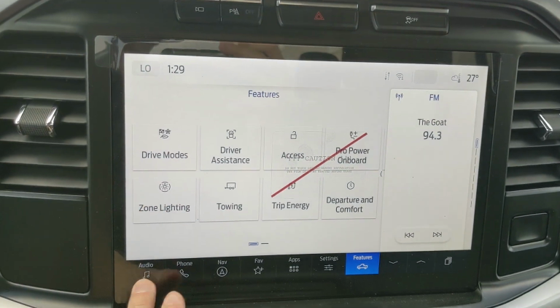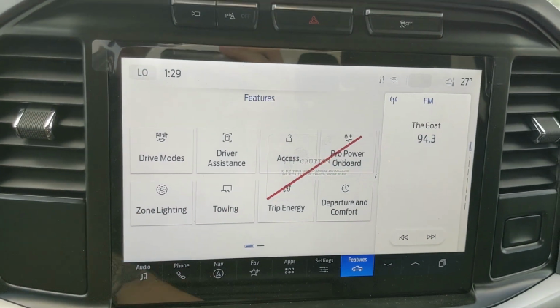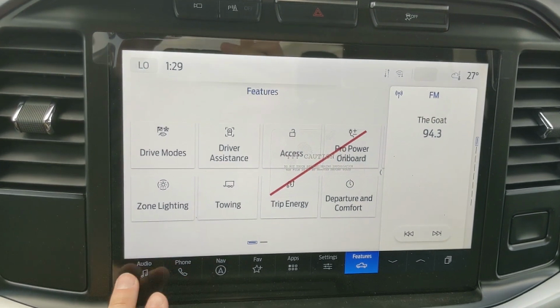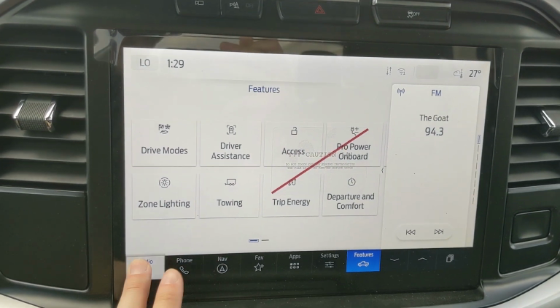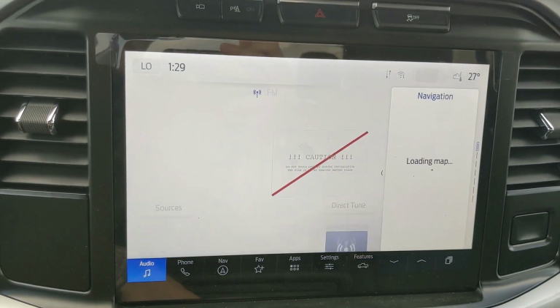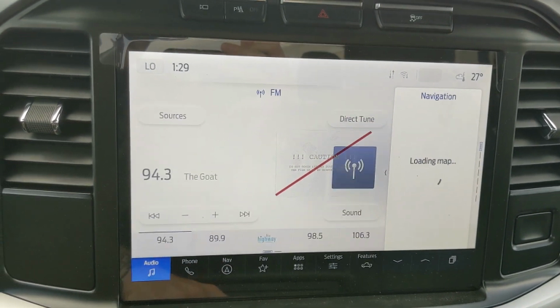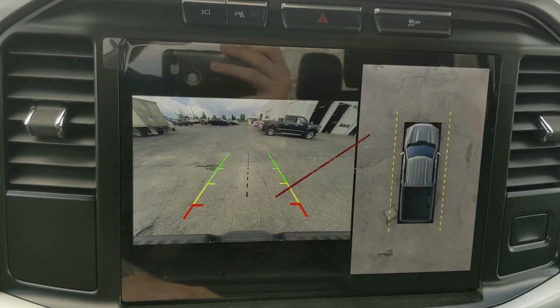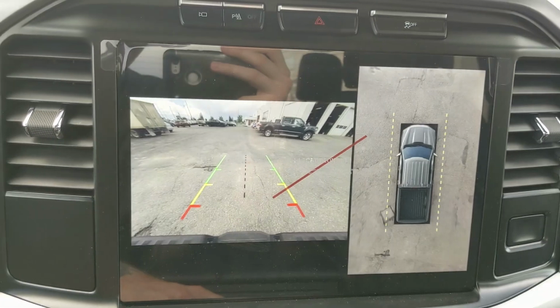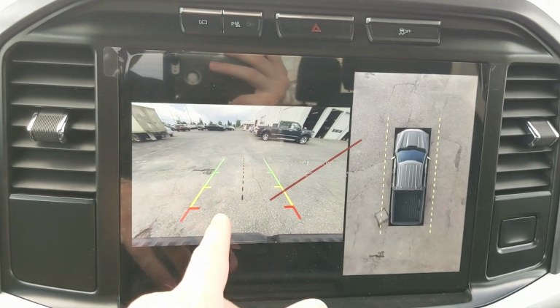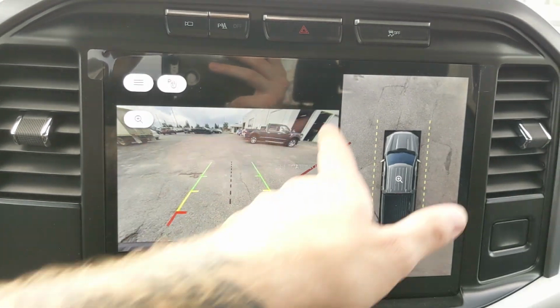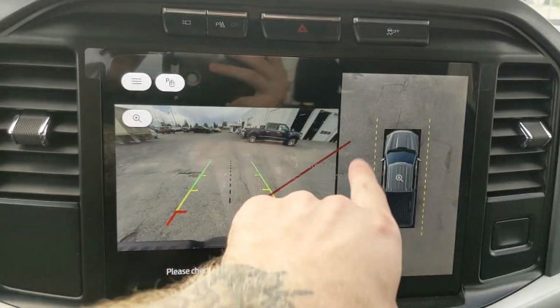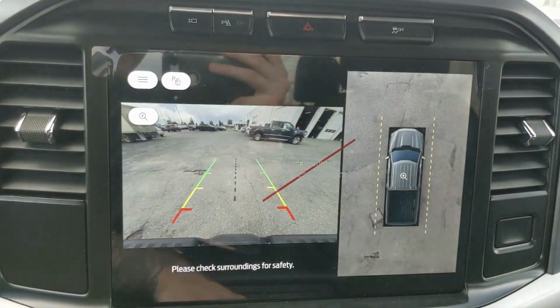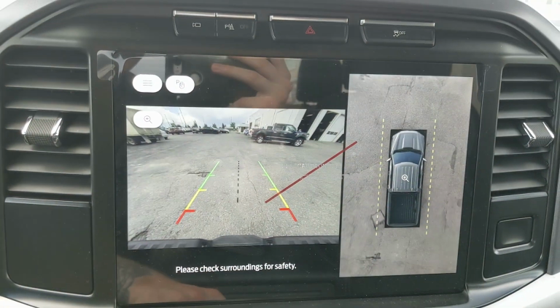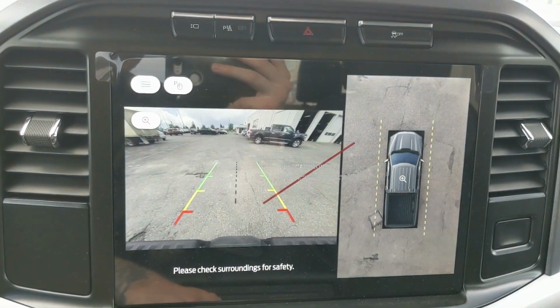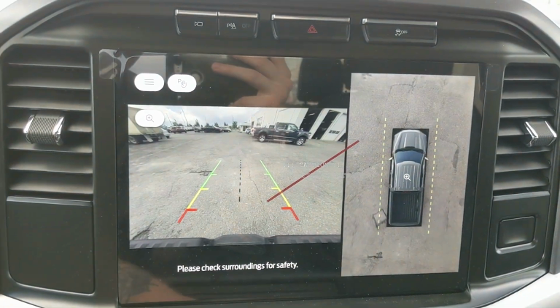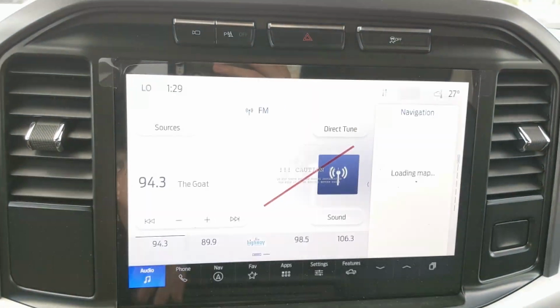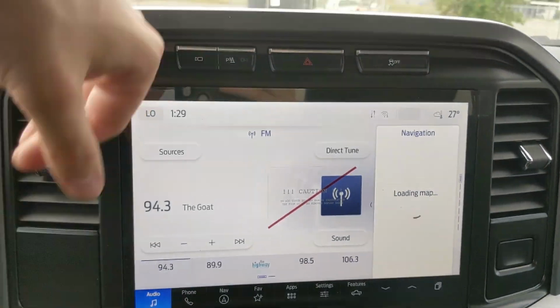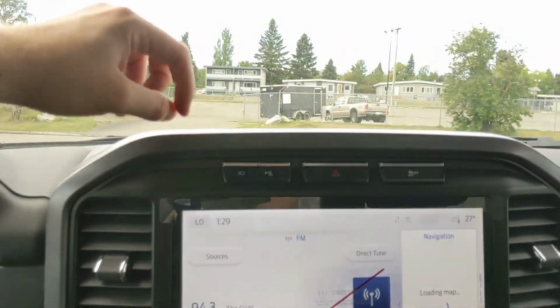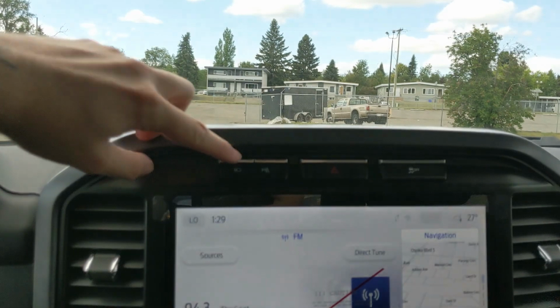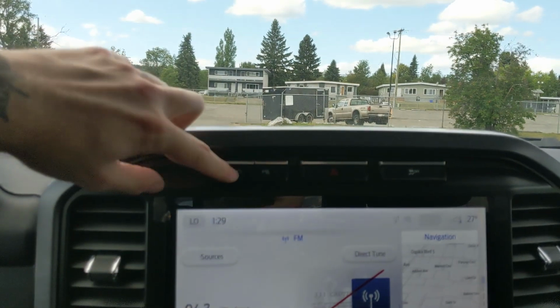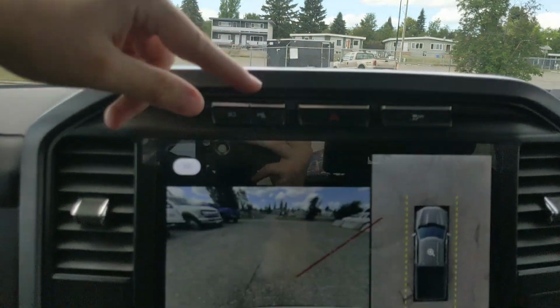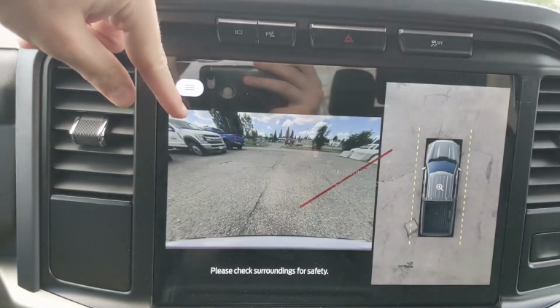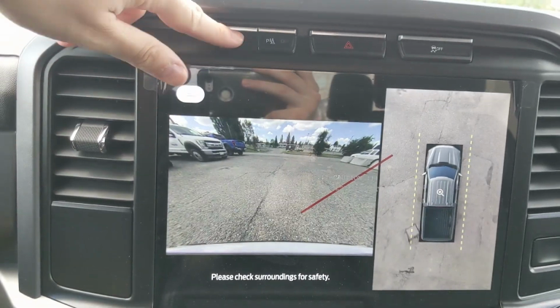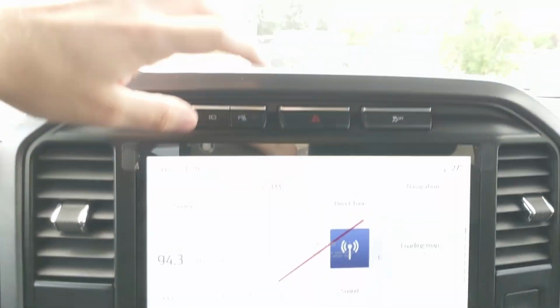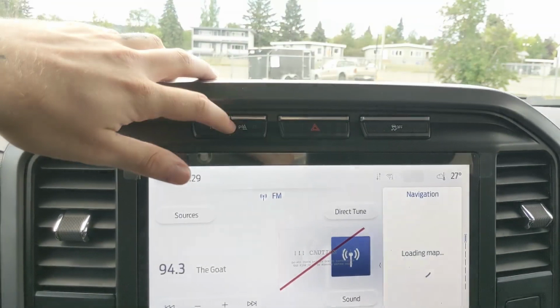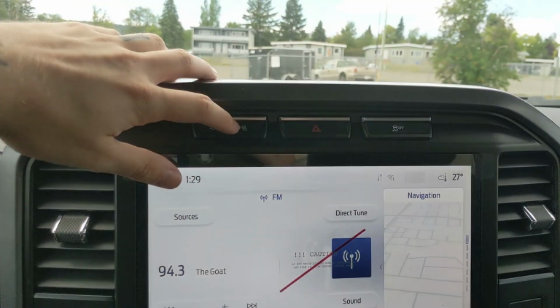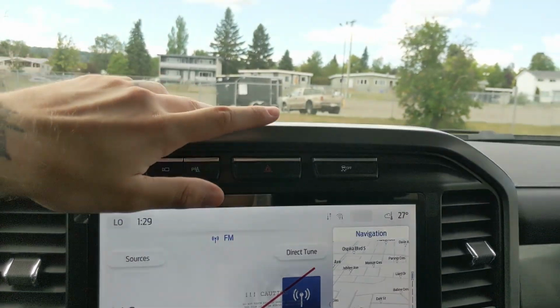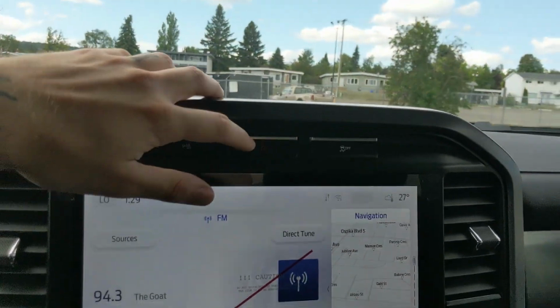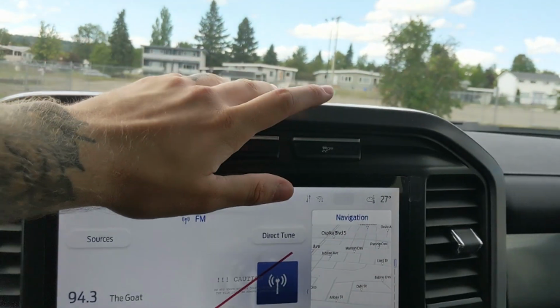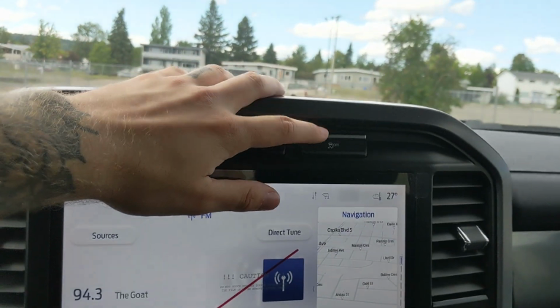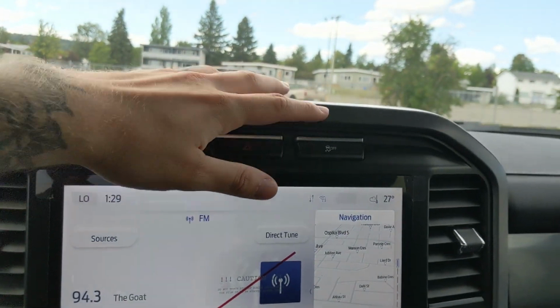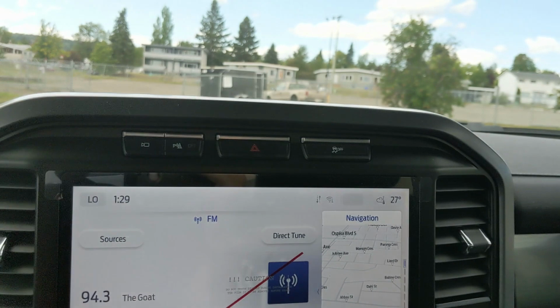Shifting into reverse, you have a backup camera with a full 360-degree view so you can see all around your truck. Above that you have your alternate view with your forward-facing camera, park assist sensor shutoff, hazards, and traction control shutoff.